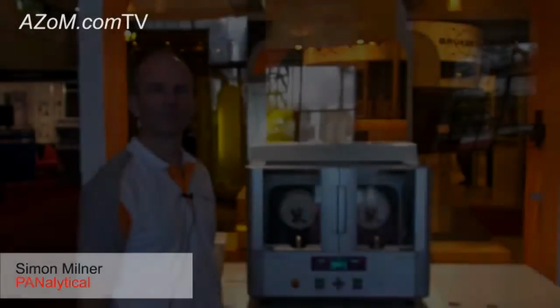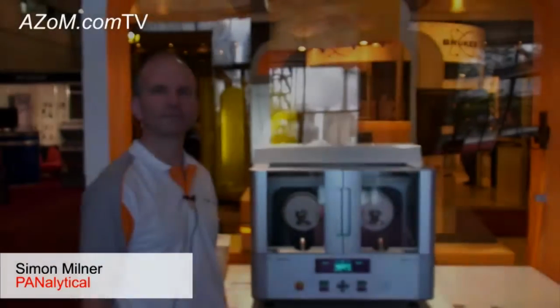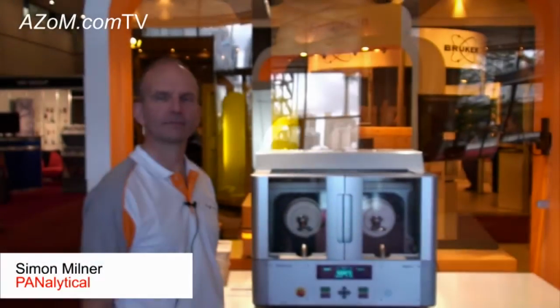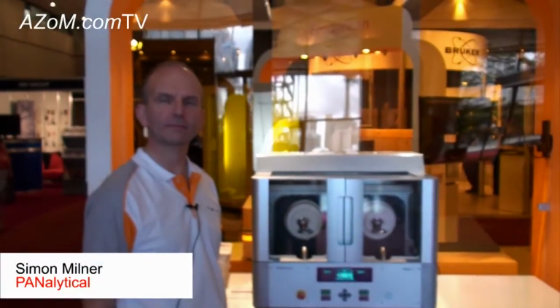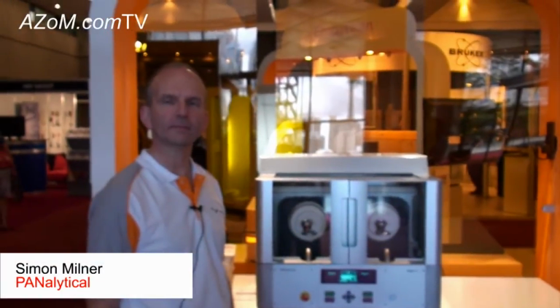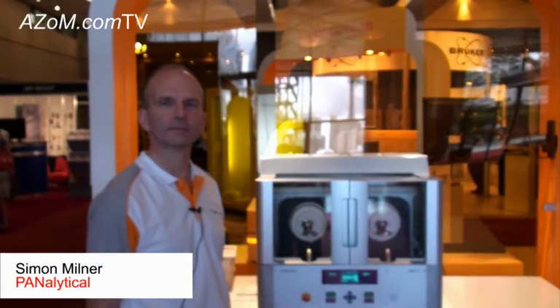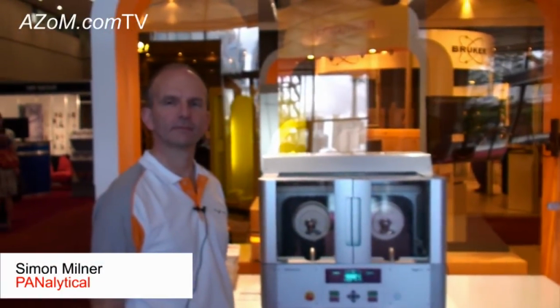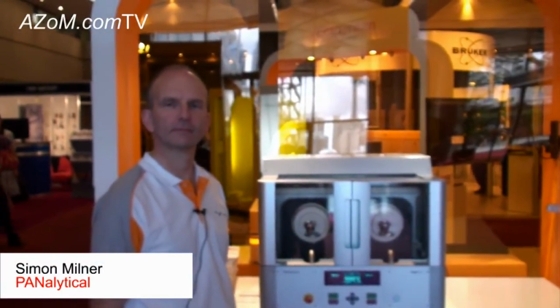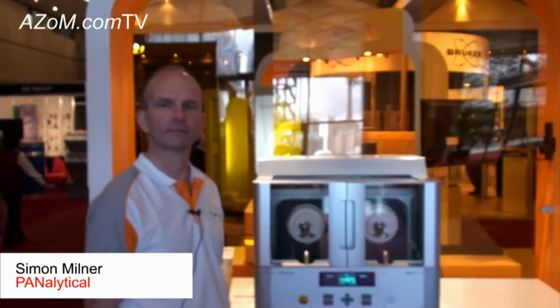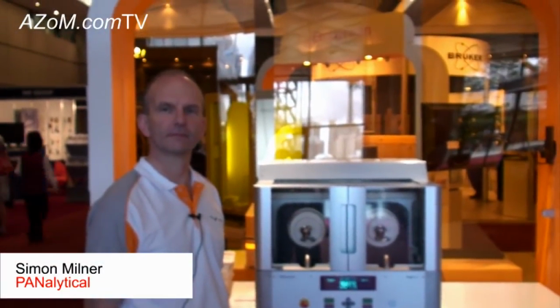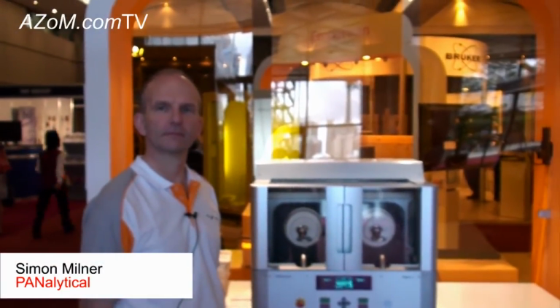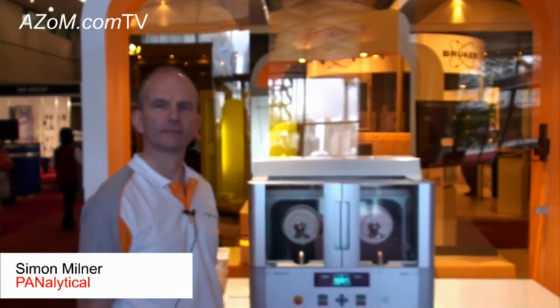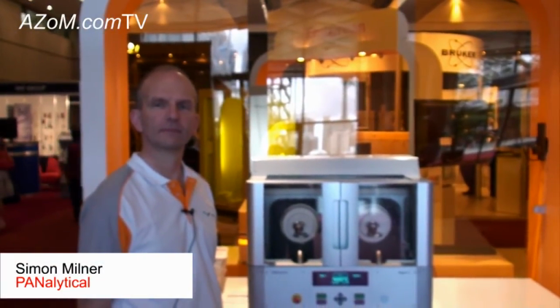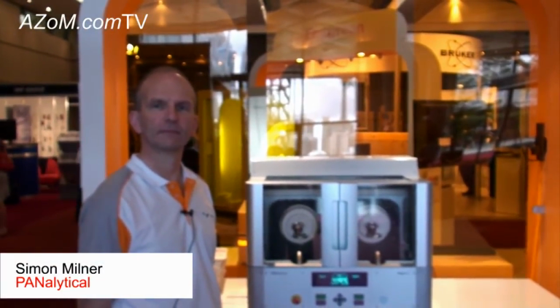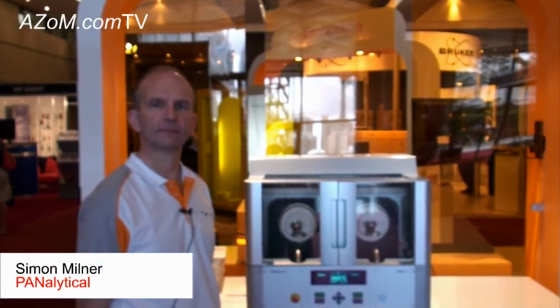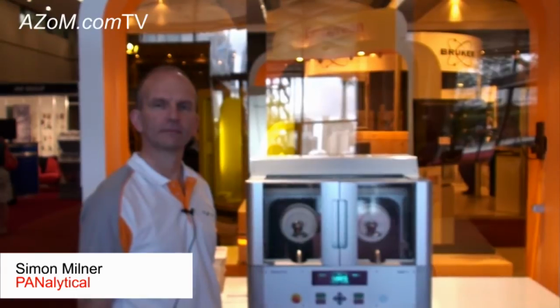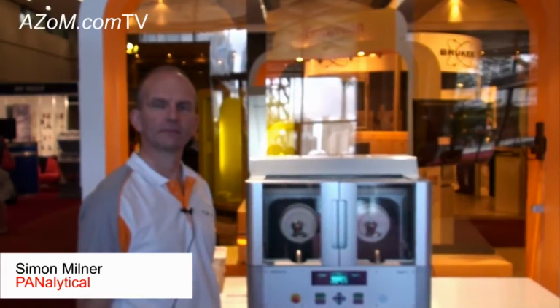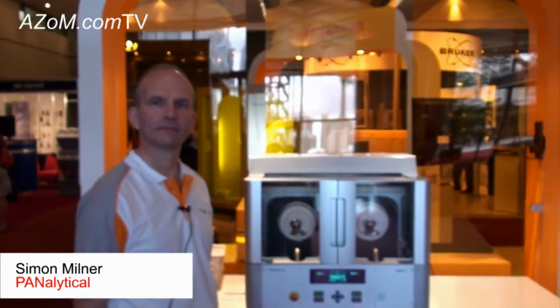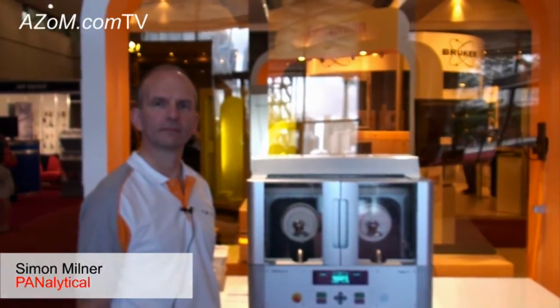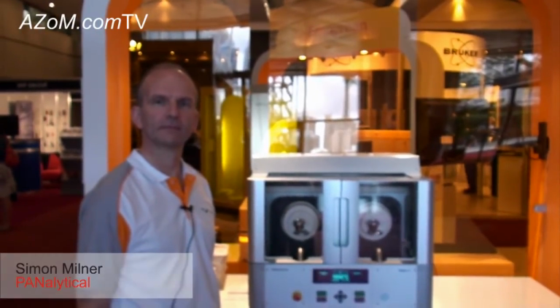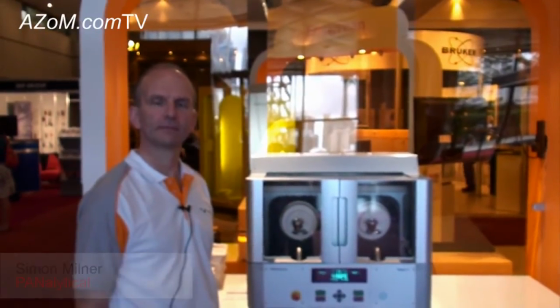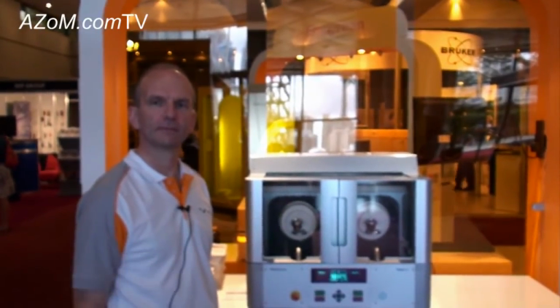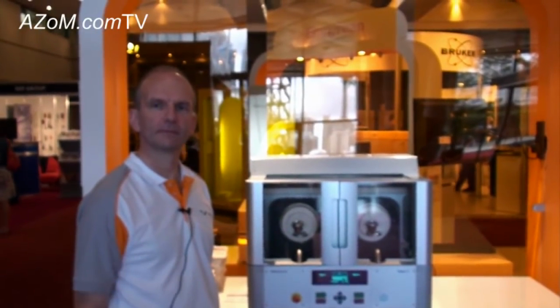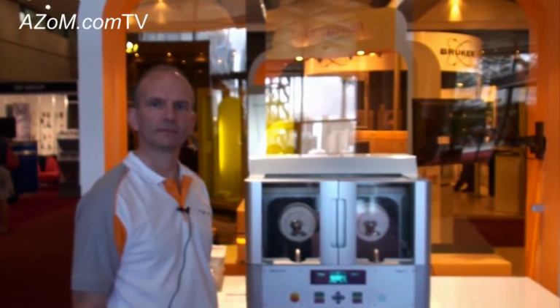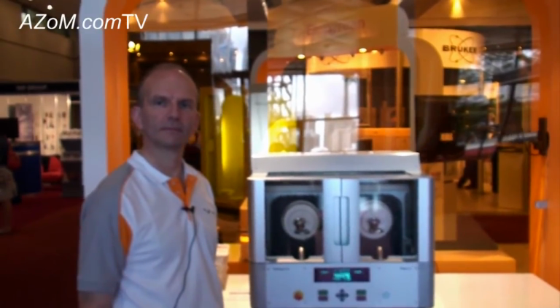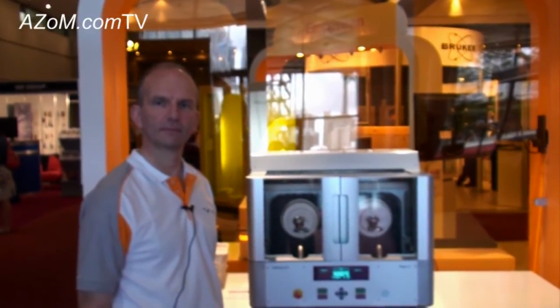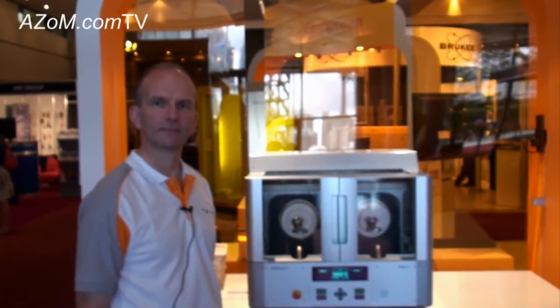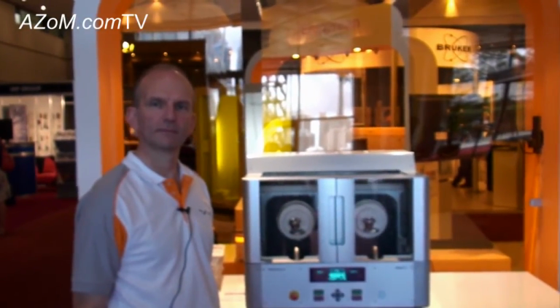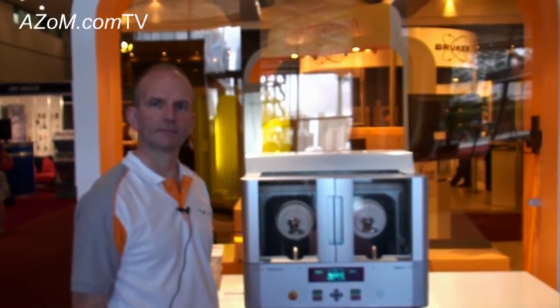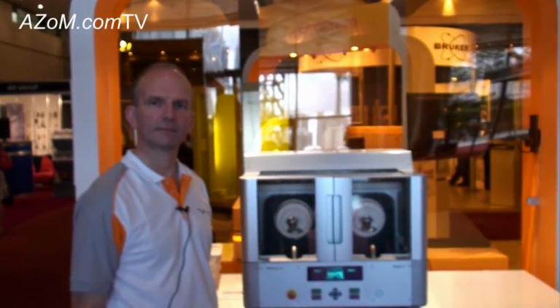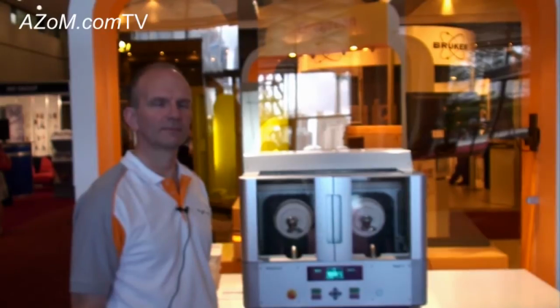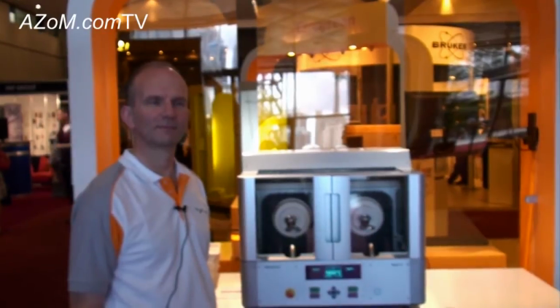This is Cameron Chai from Azon, bringing you another episode of Azon.com TV. Today I speak with Simon Milner from Panalytical. He's going to tell us about their Egon2 Fusion Bead XRF sample preparation system.